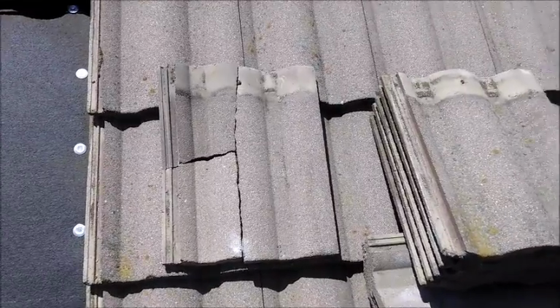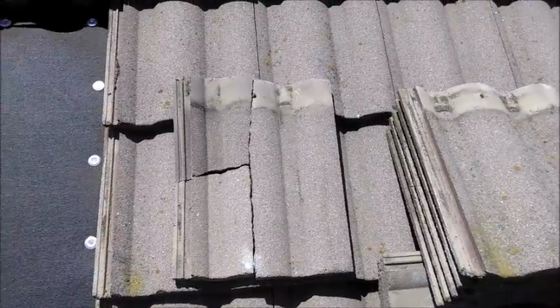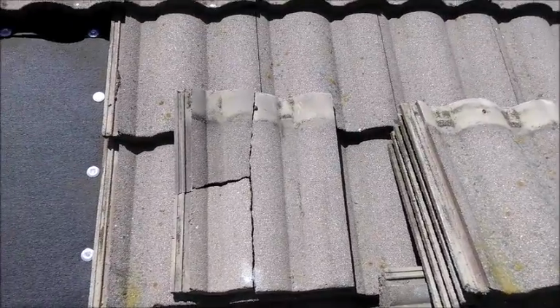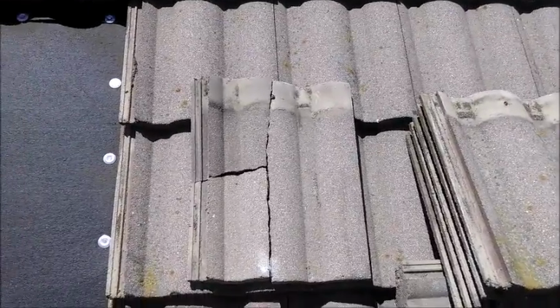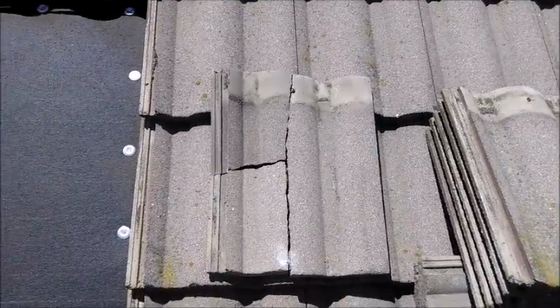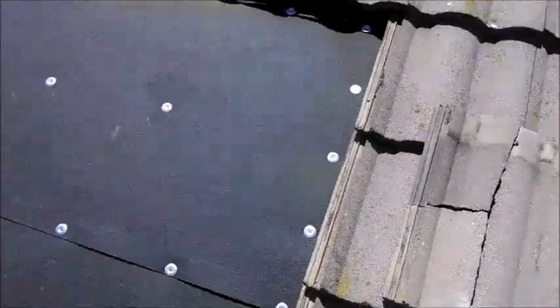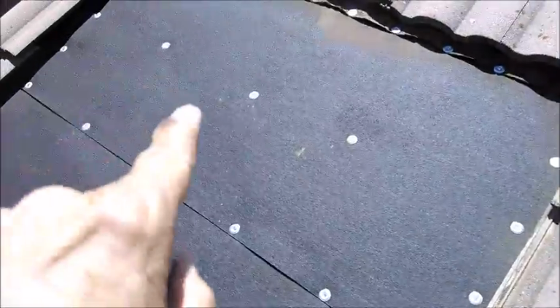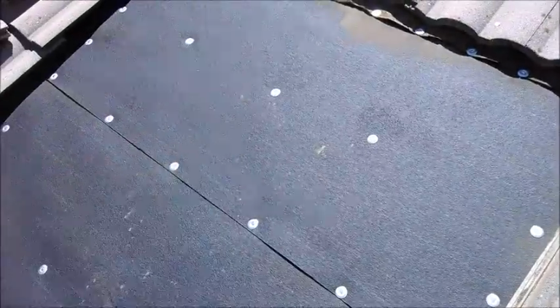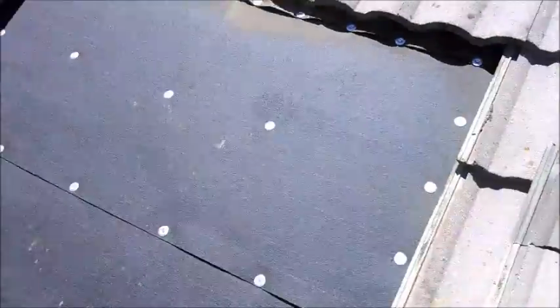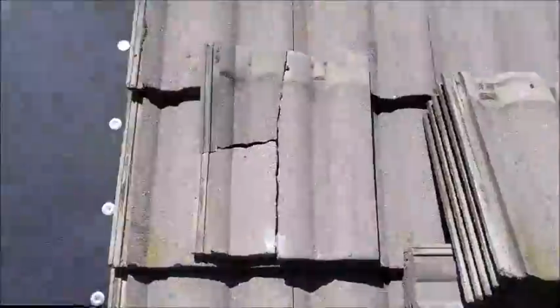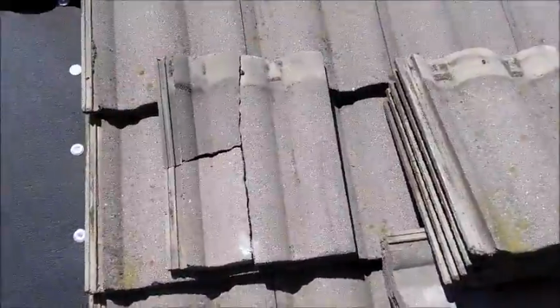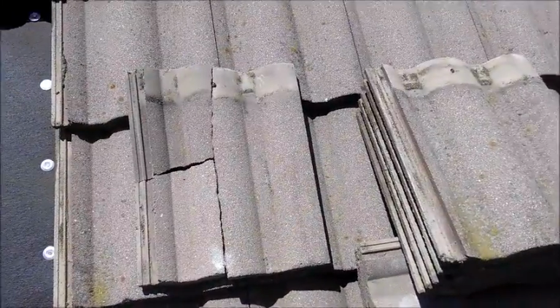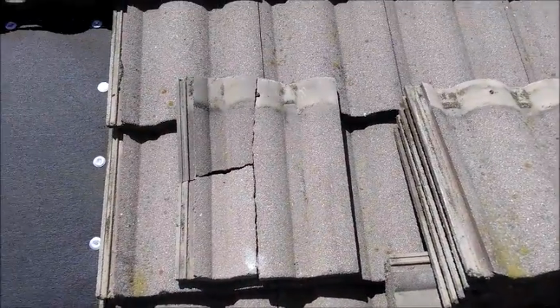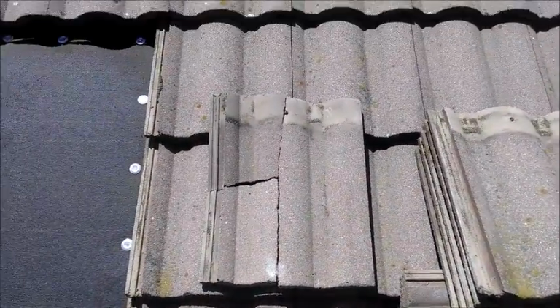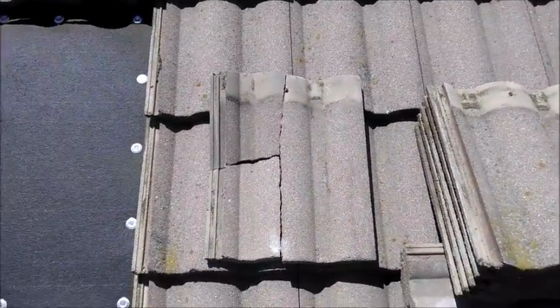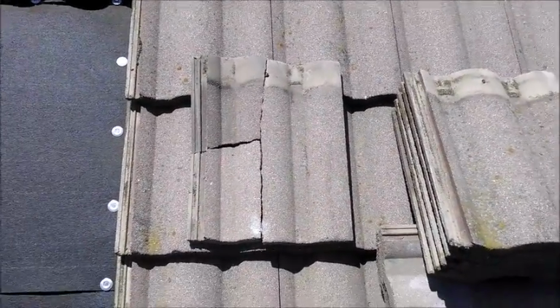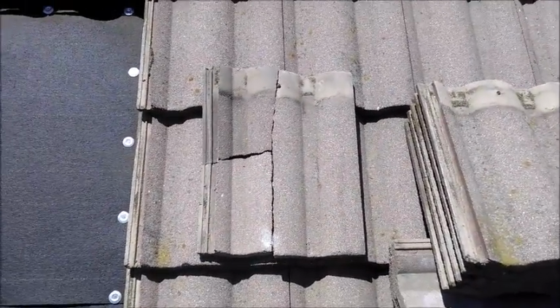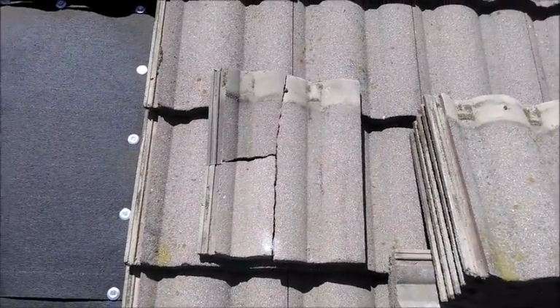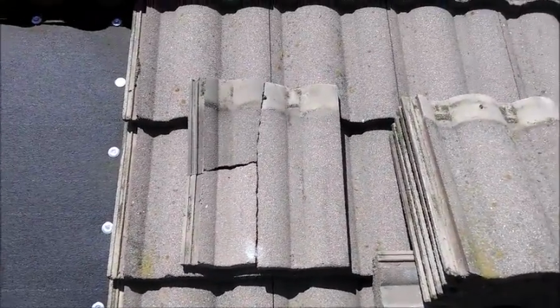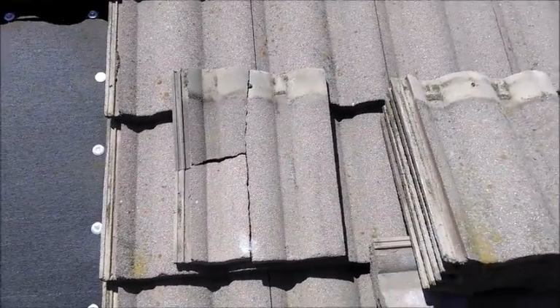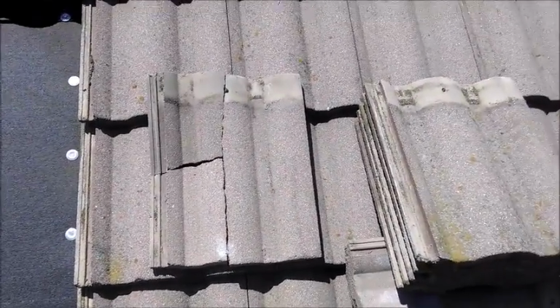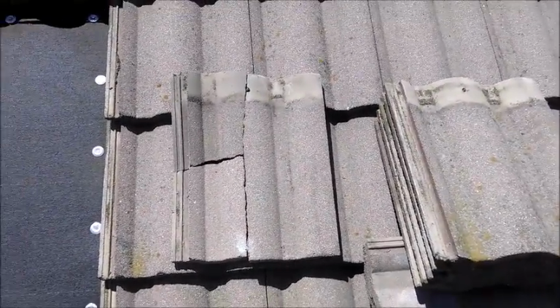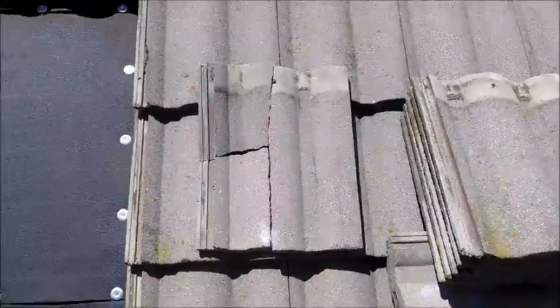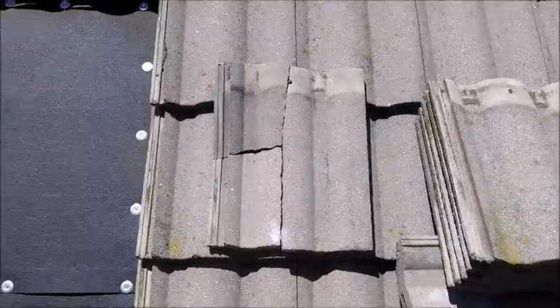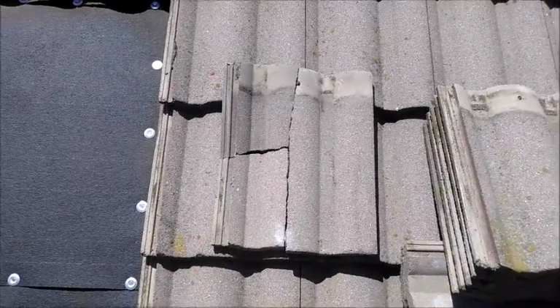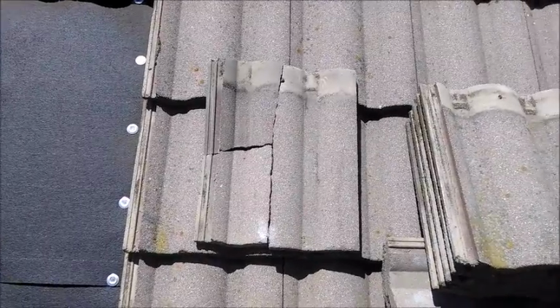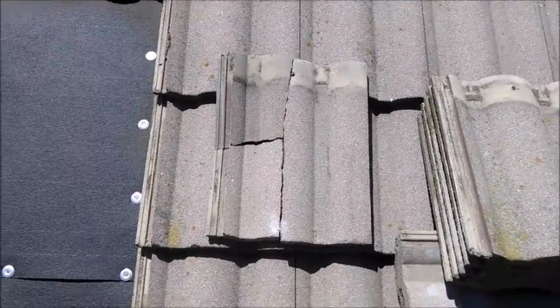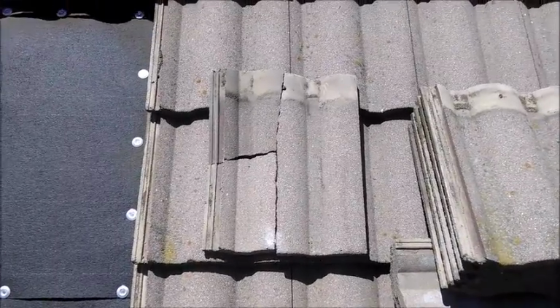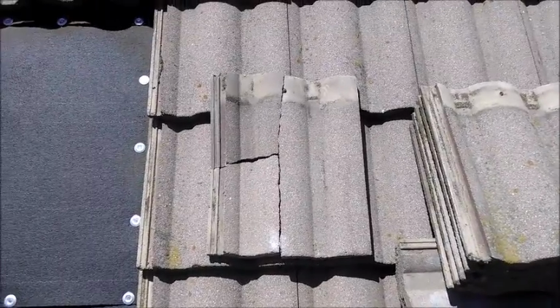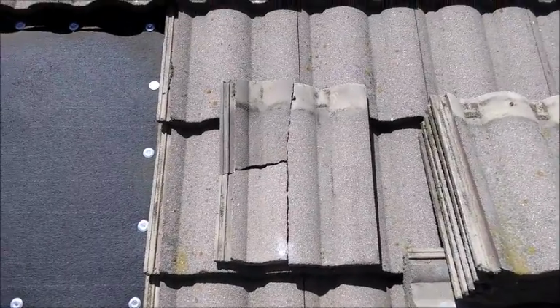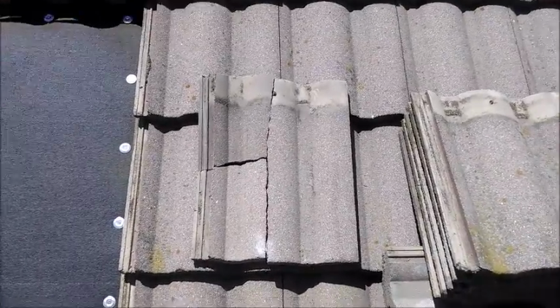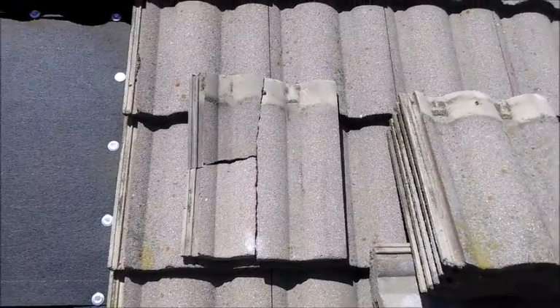But you have to fix them before your felt paper goes bad. On this particular house, the homeowner did not get to them soon enough because they were unaware of them, and by the time I came out the felt paper was bad underneath.